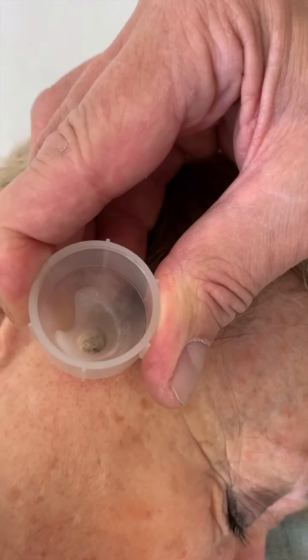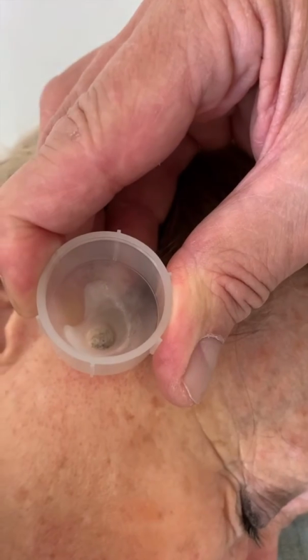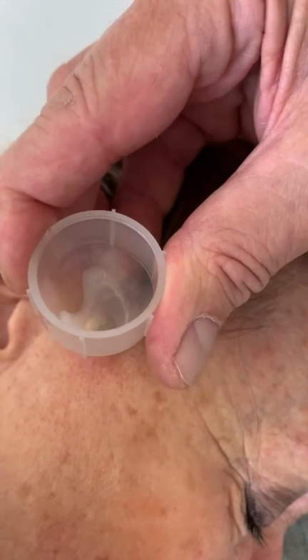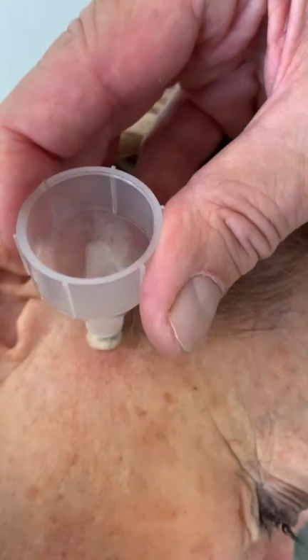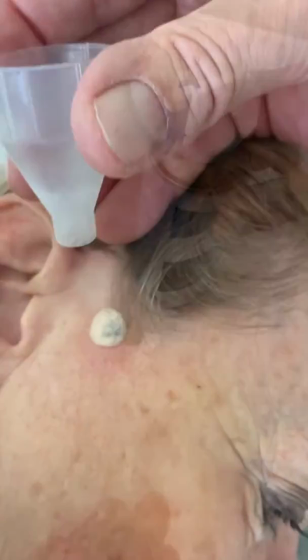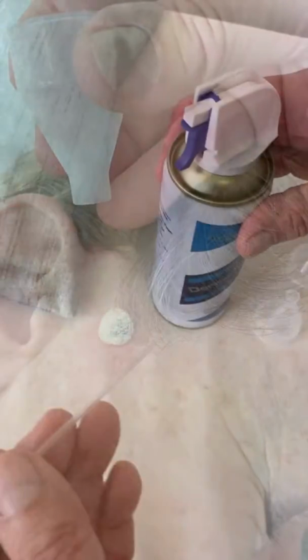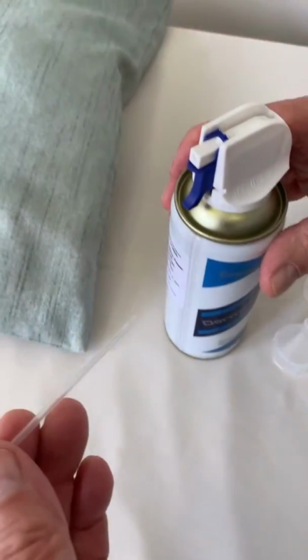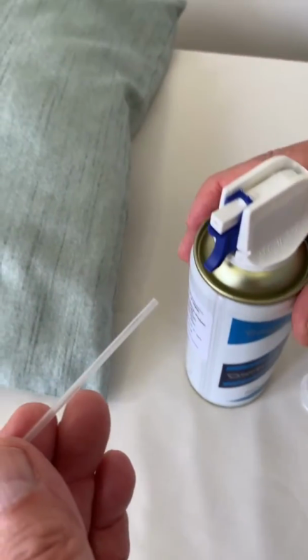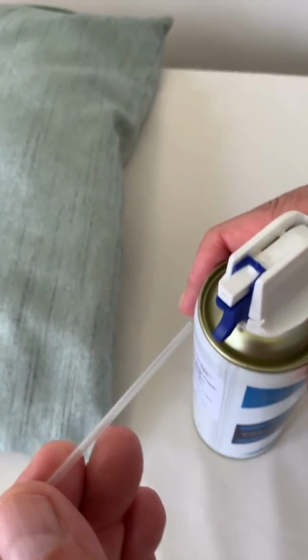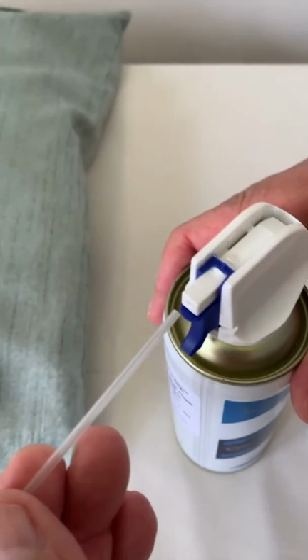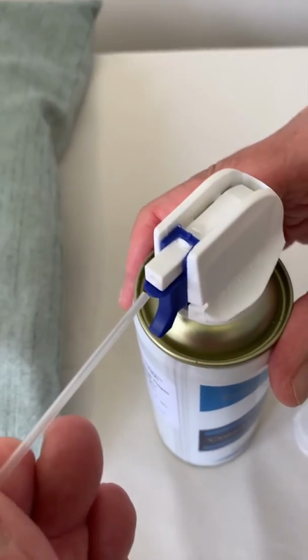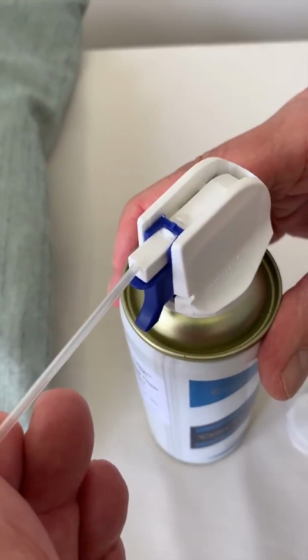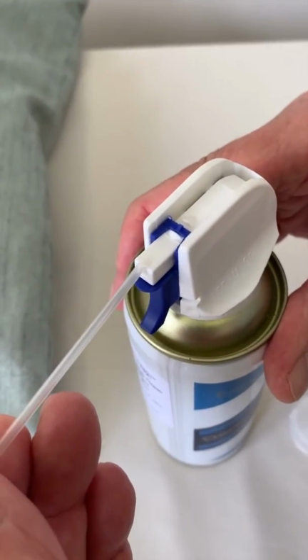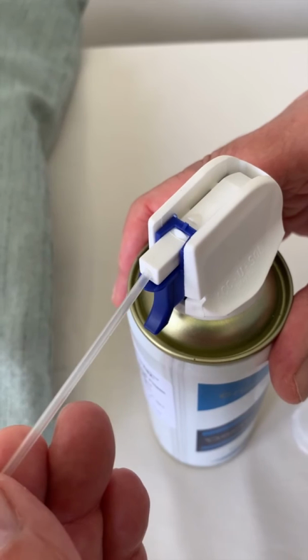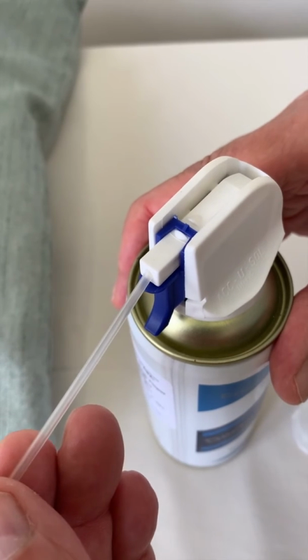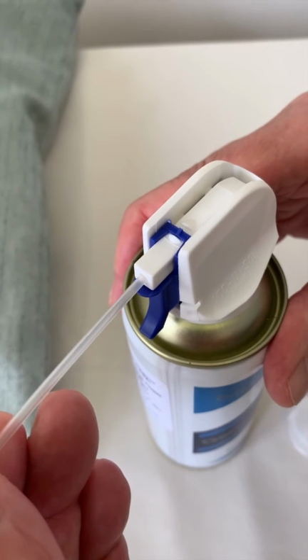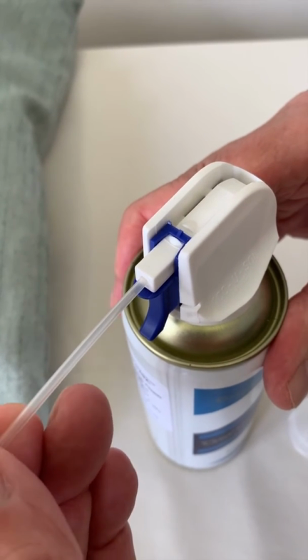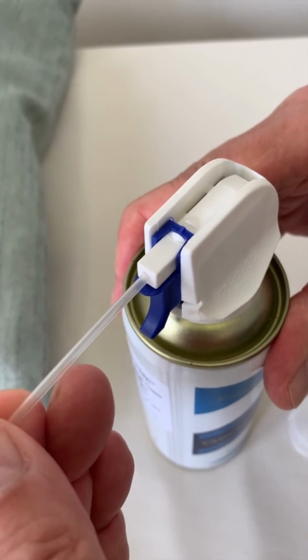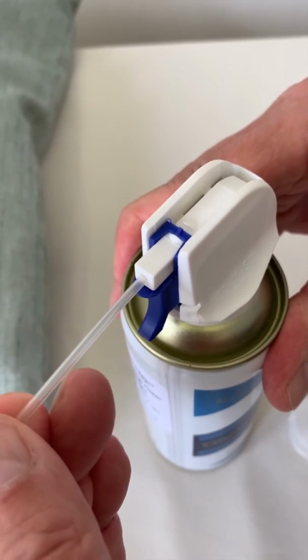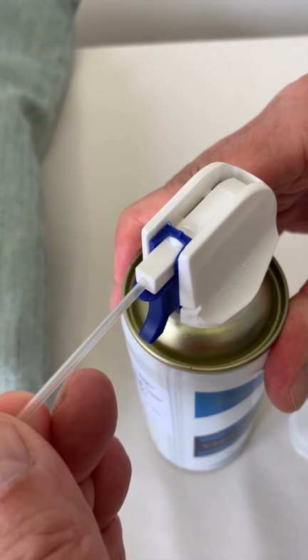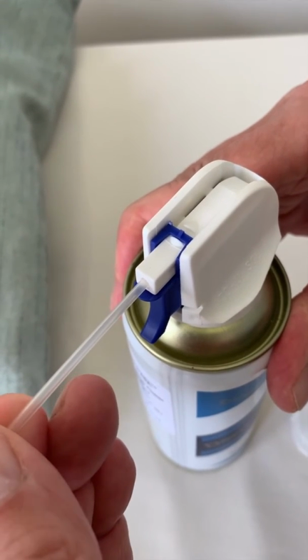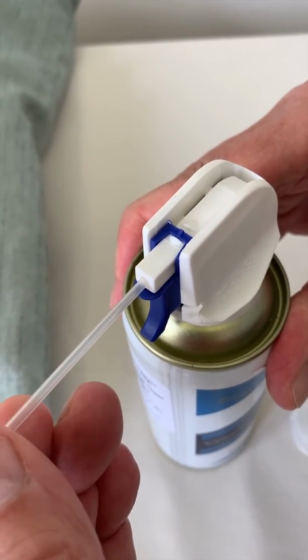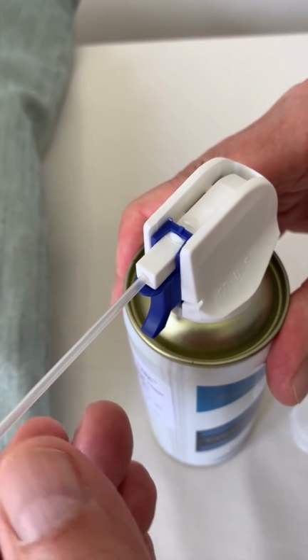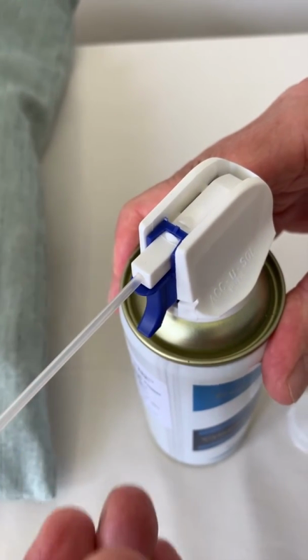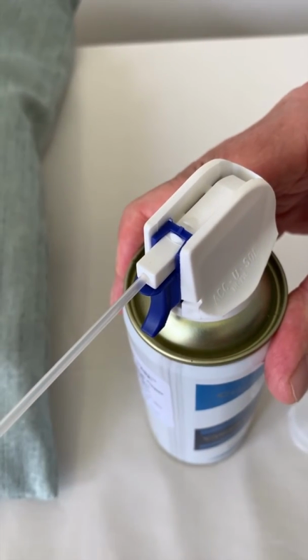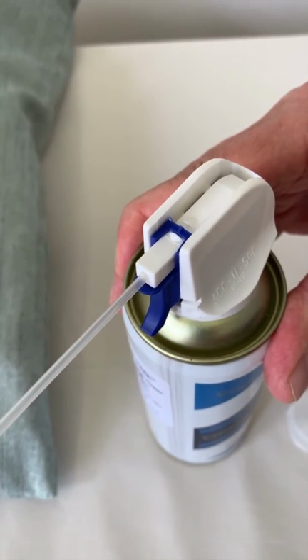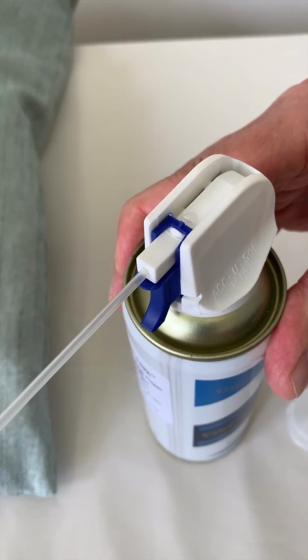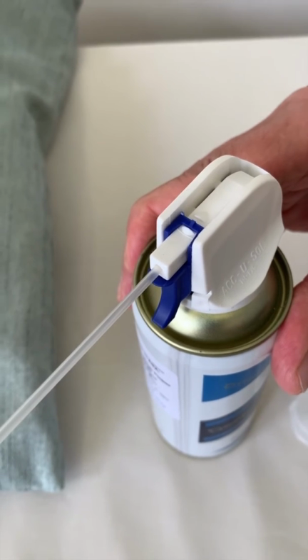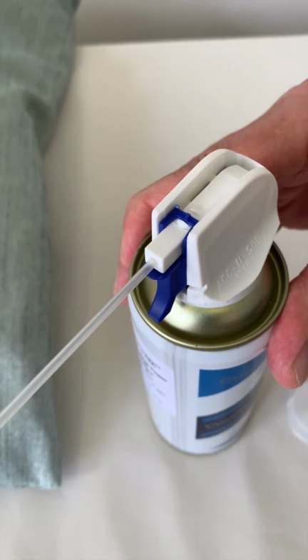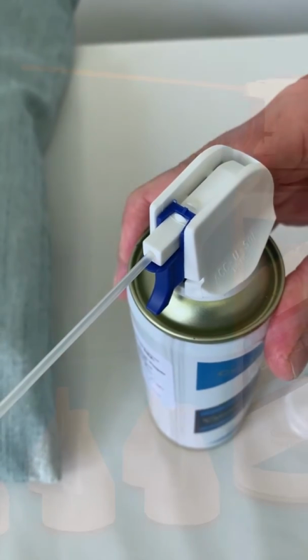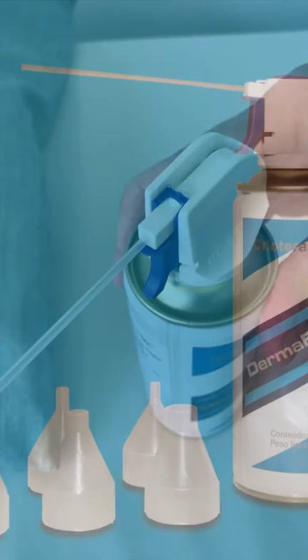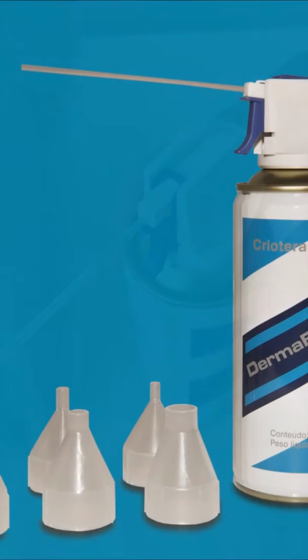Sometimes the plastic tube that delivers the gas pops off during the procedure. I normally prevent this by tapping the end of the pipe down on the bed to ensure it is firmly fitted to the socket of the can.